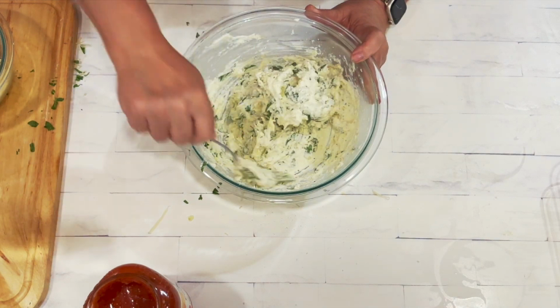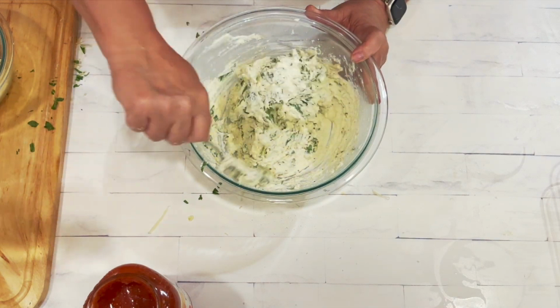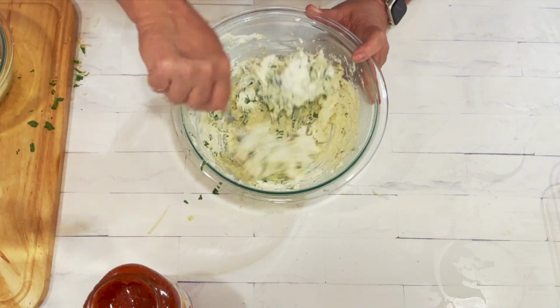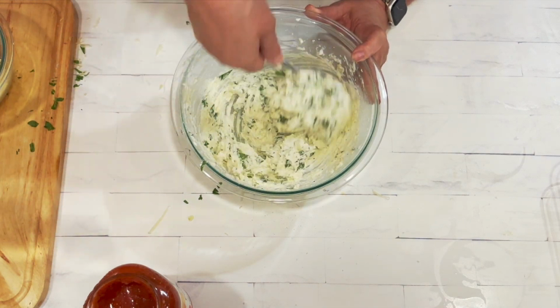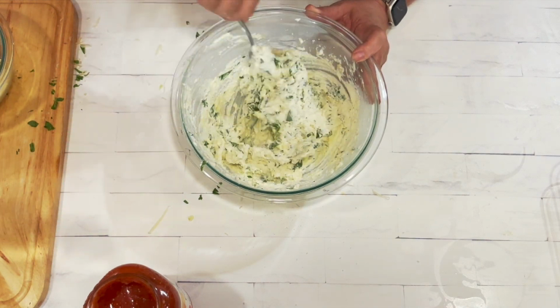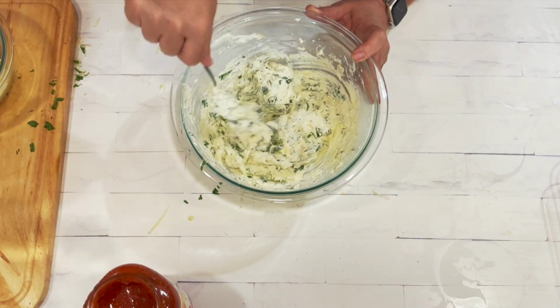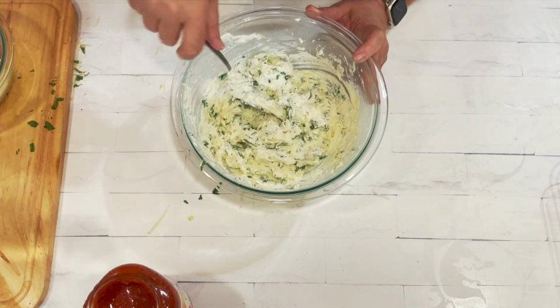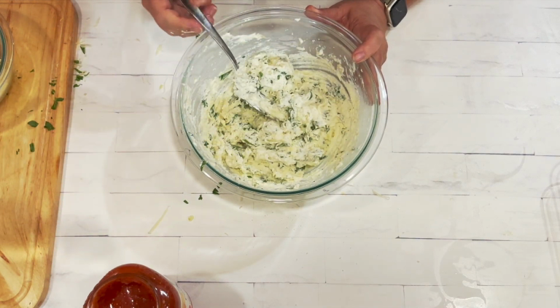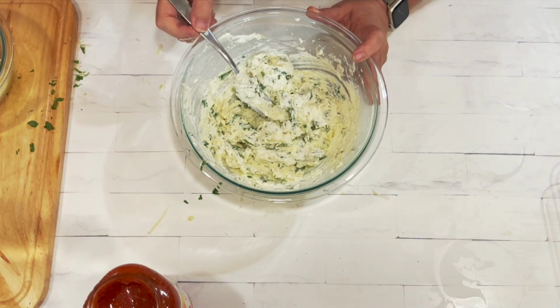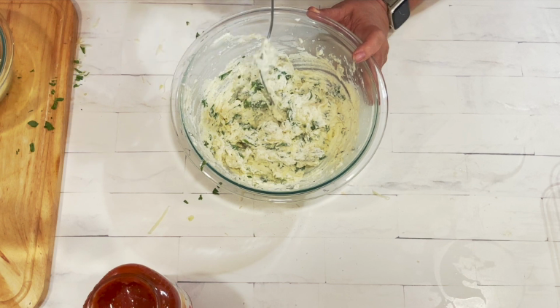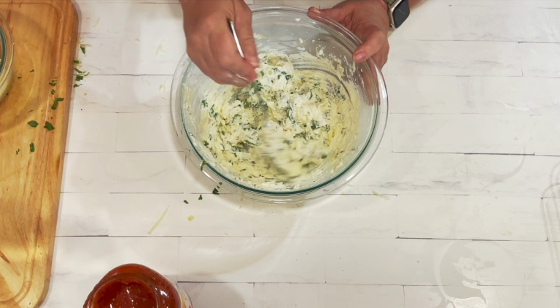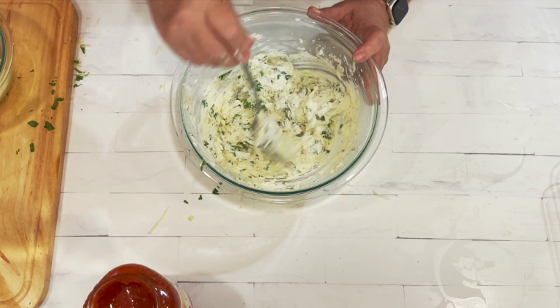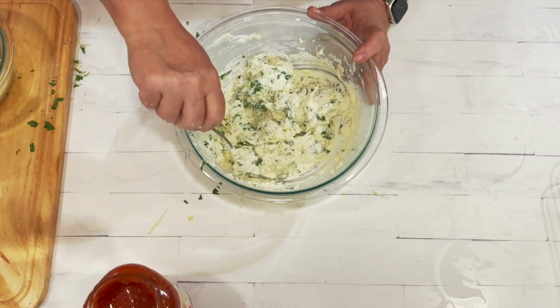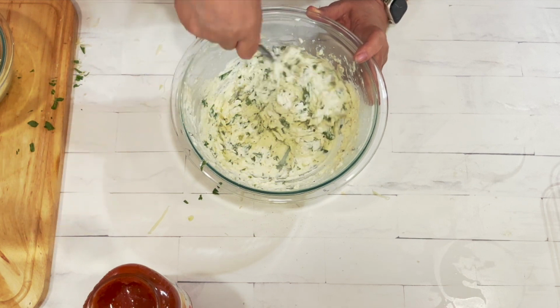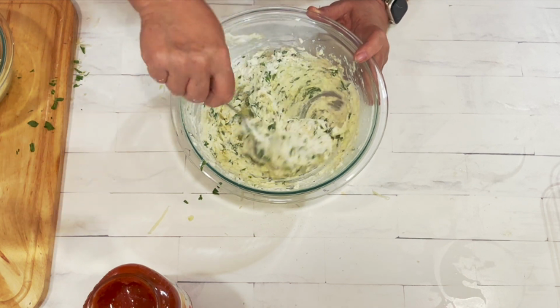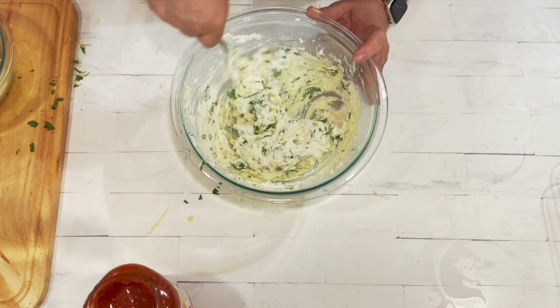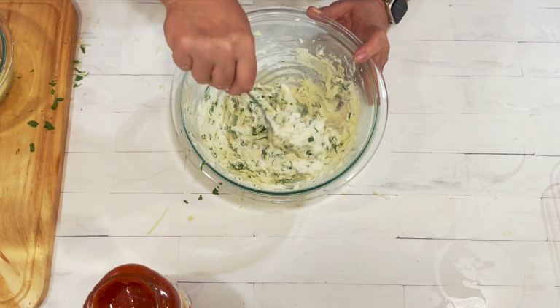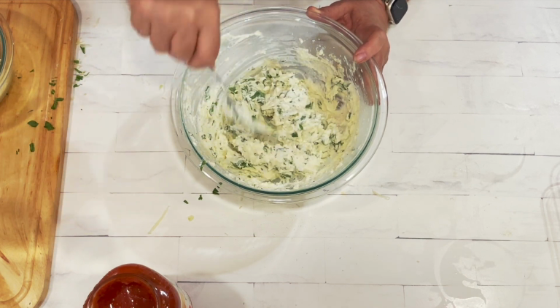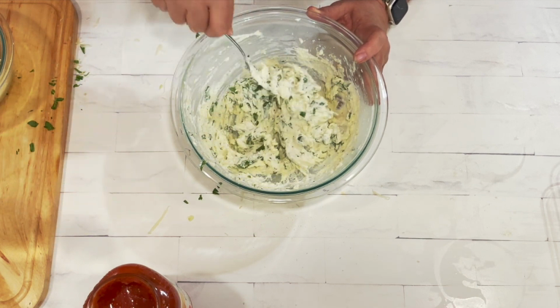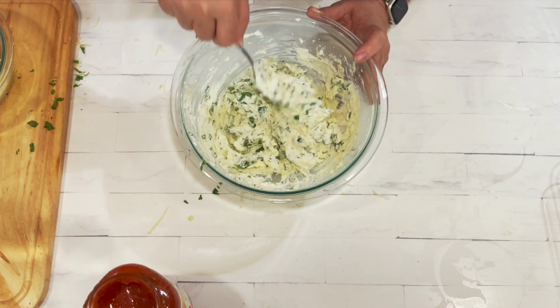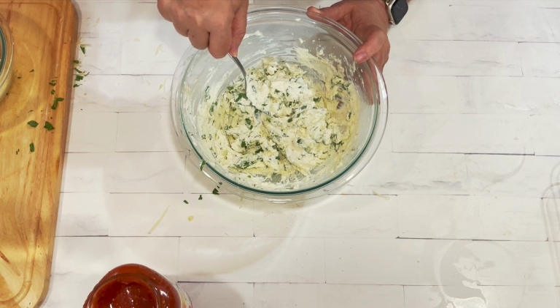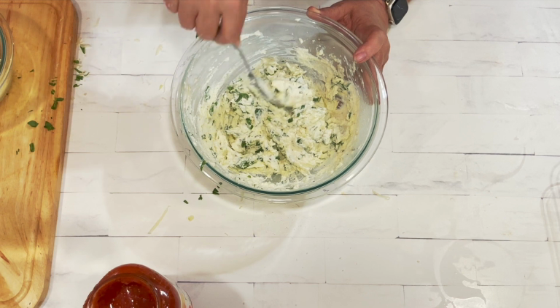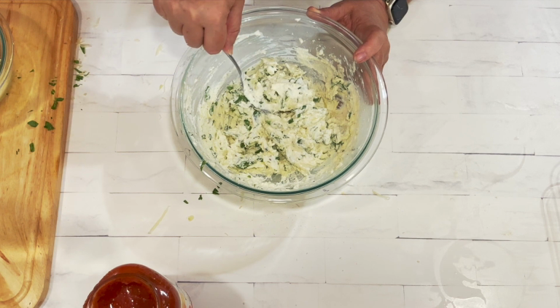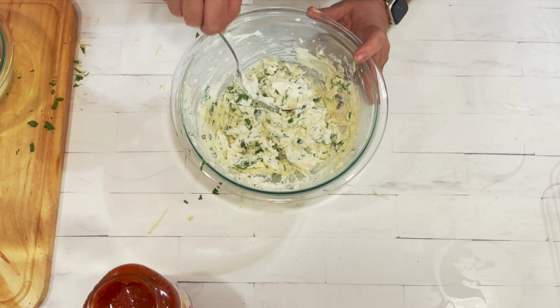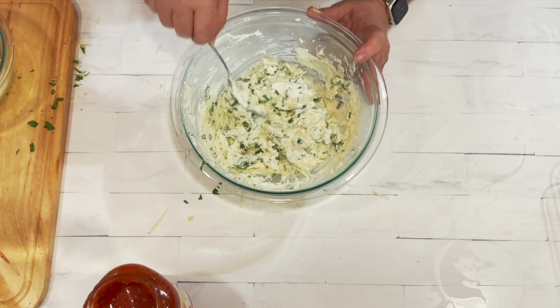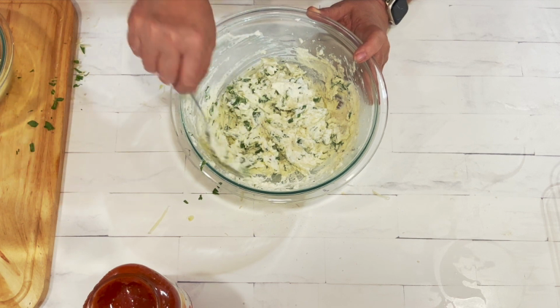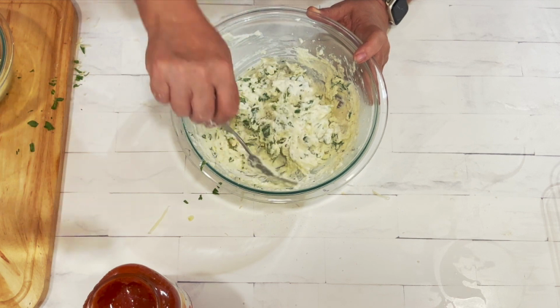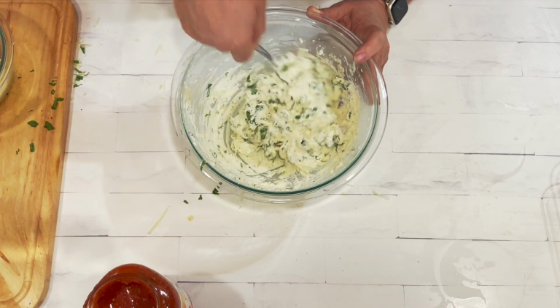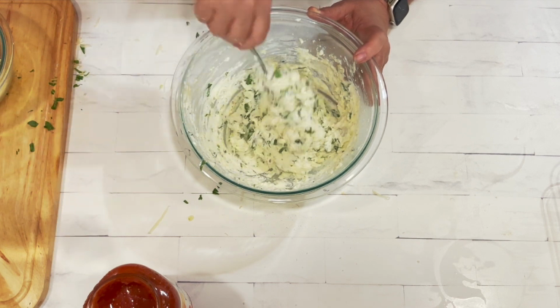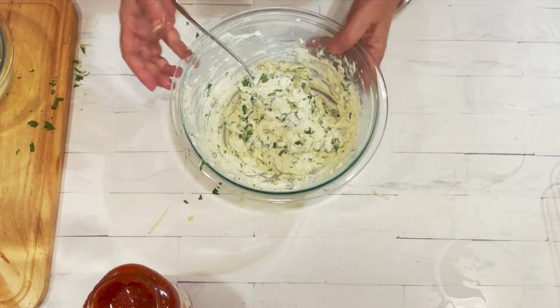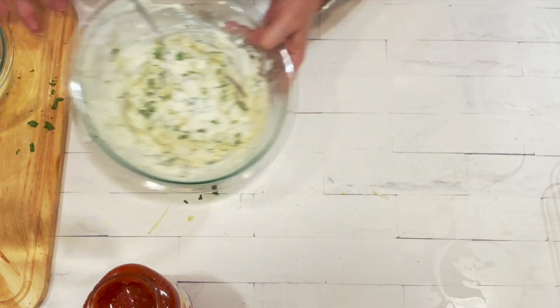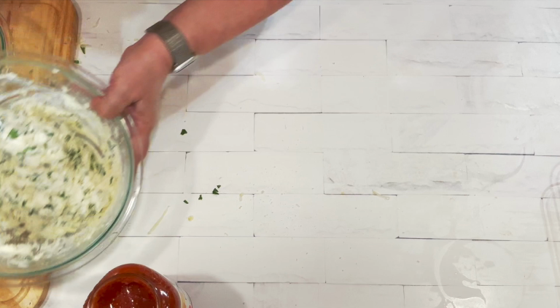By the way, if you happen to be on a low carb or keto friendly diet, this is quite low carb. So that's good too.